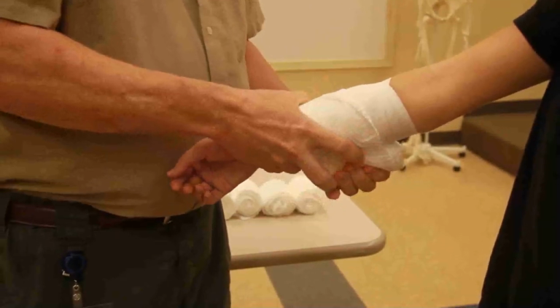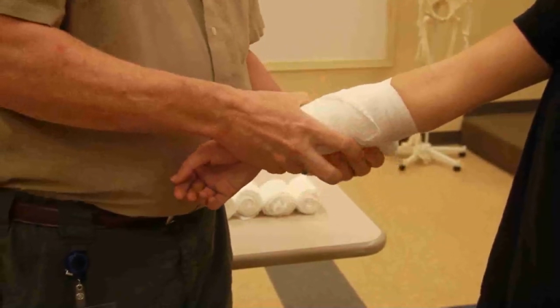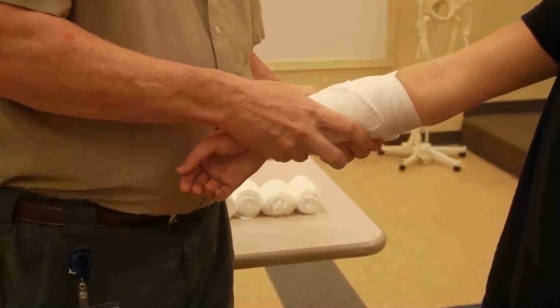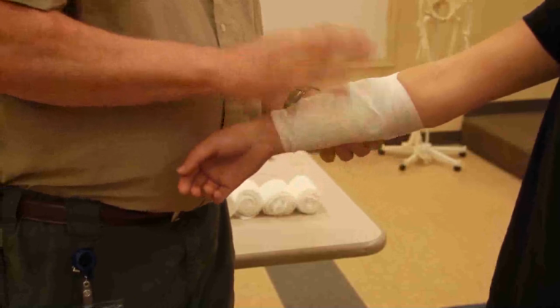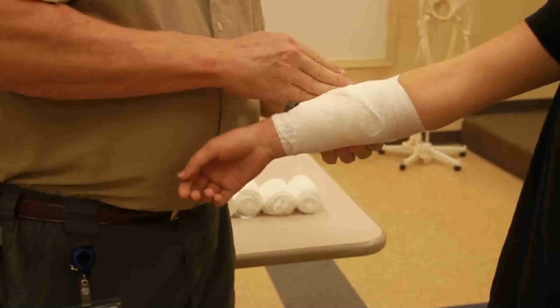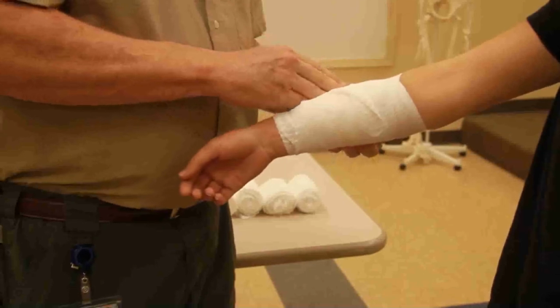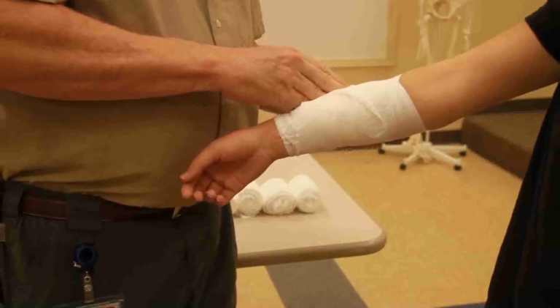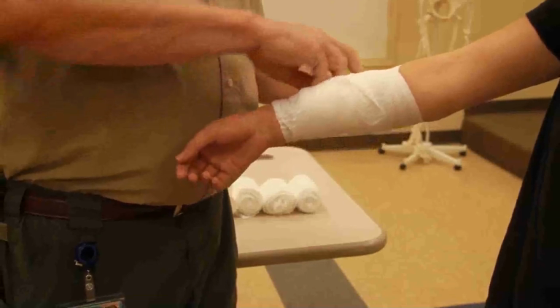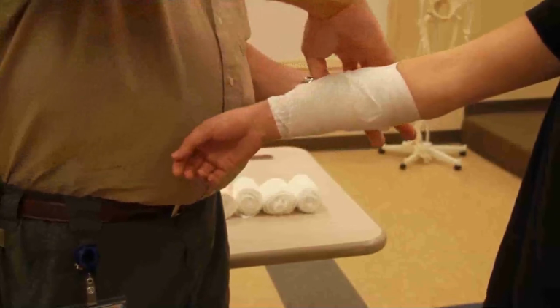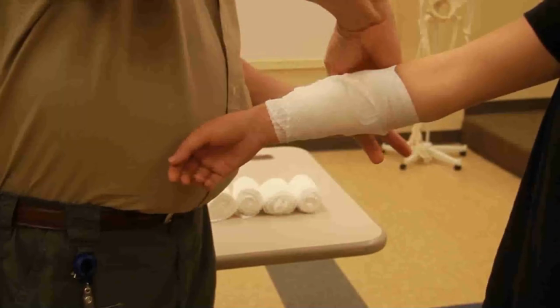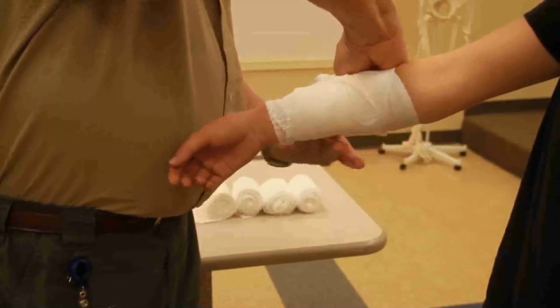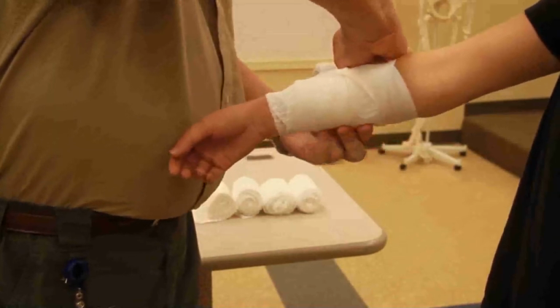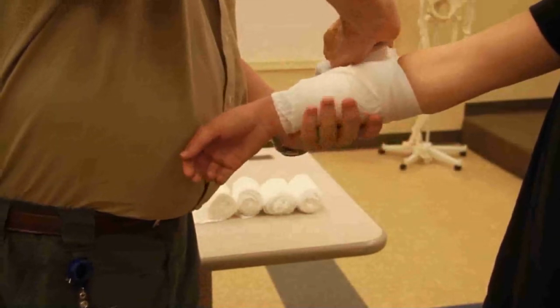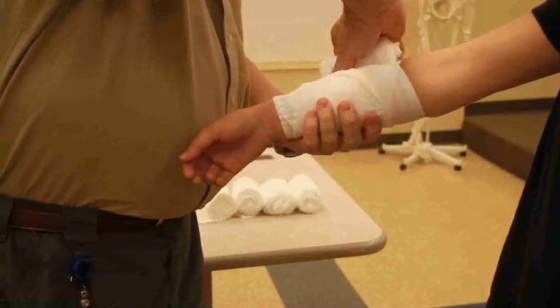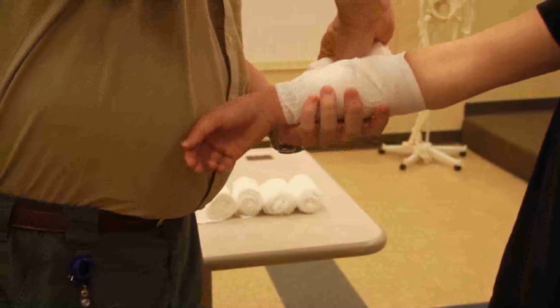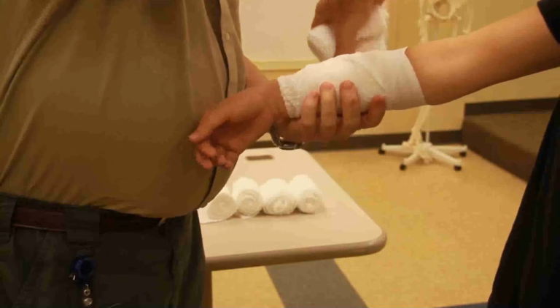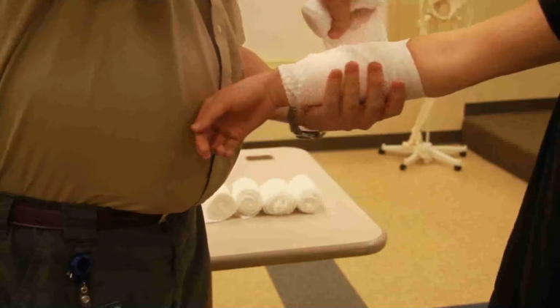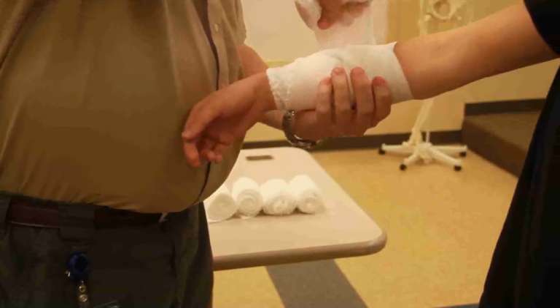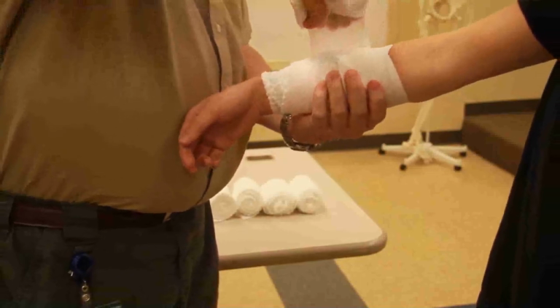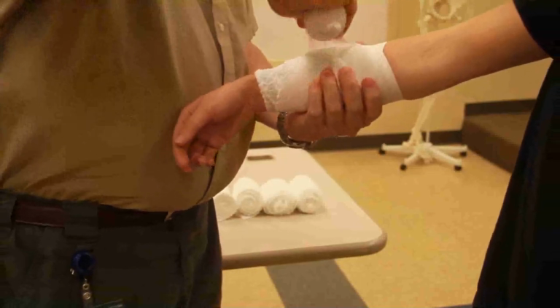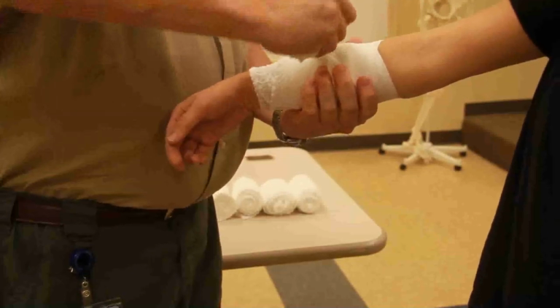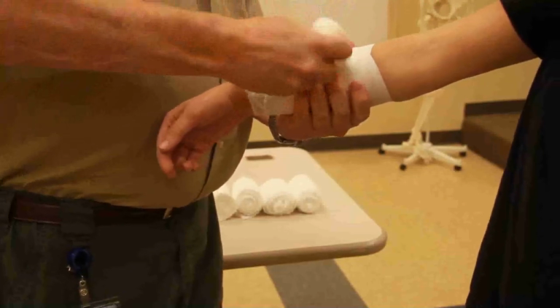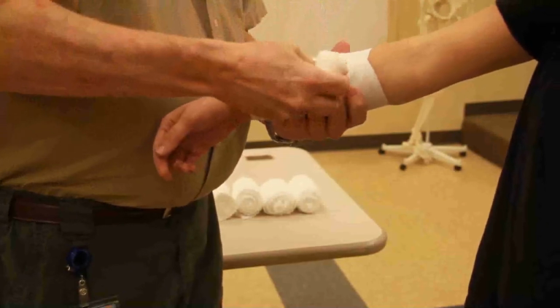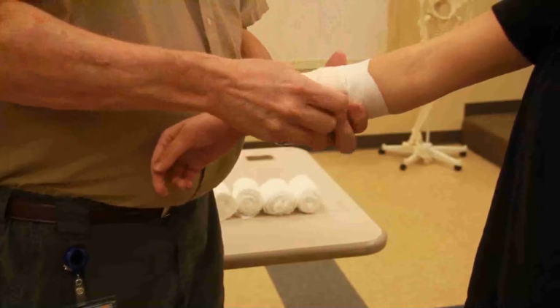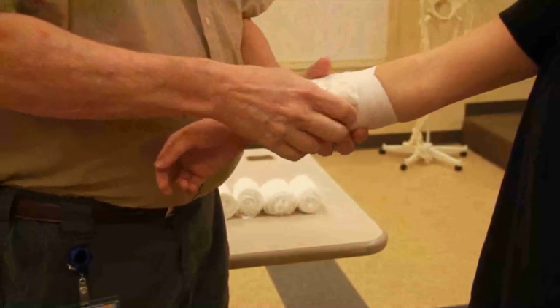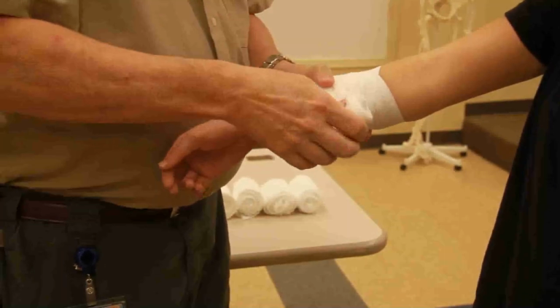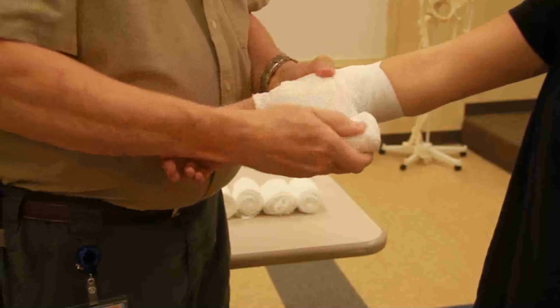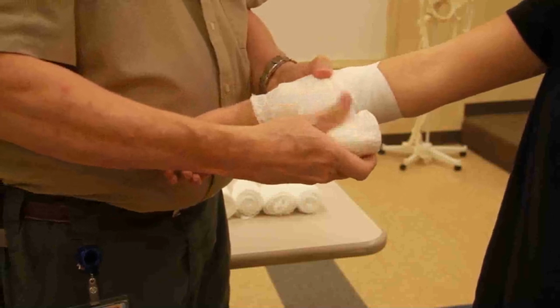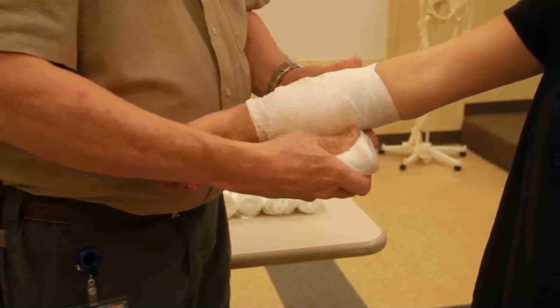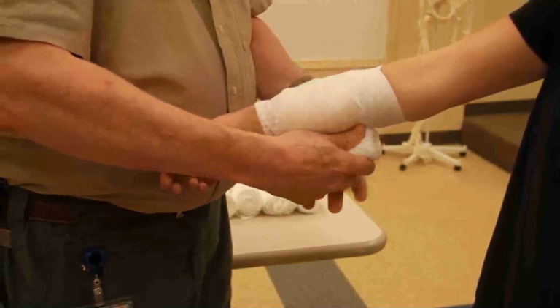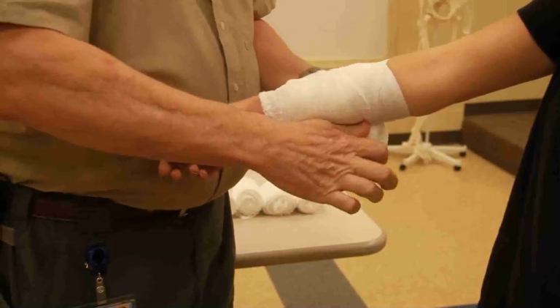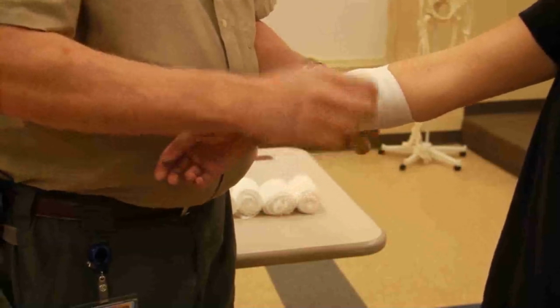I'm going to come around, being careful not to drop my roller gauze, because if I do then I've lost the ball game — and it's a lot easier to drop when you're rolling backwards. Now I'm rolling forwards again.